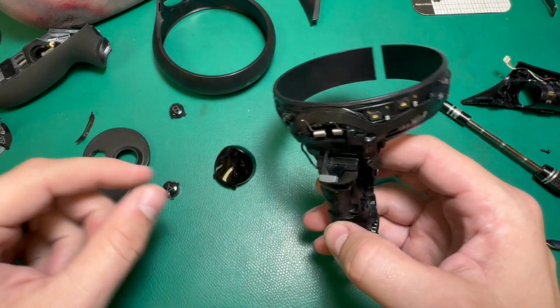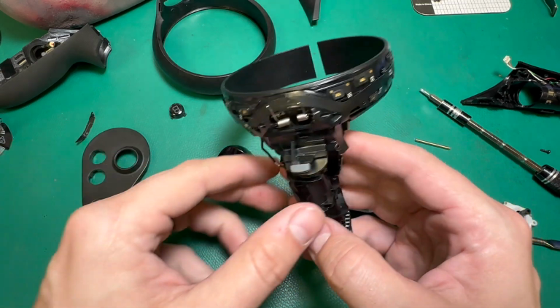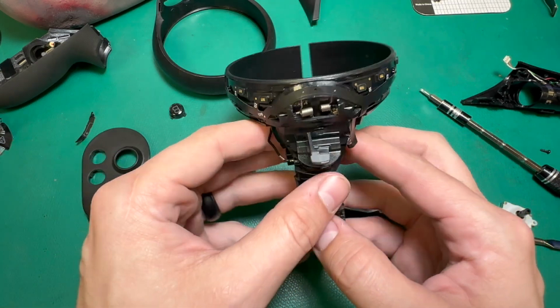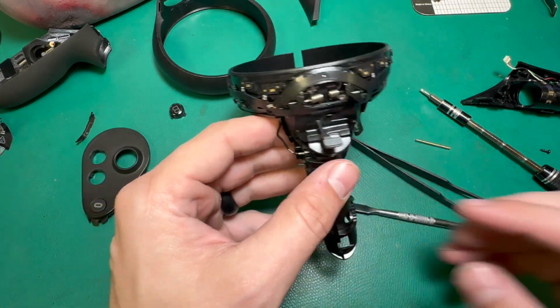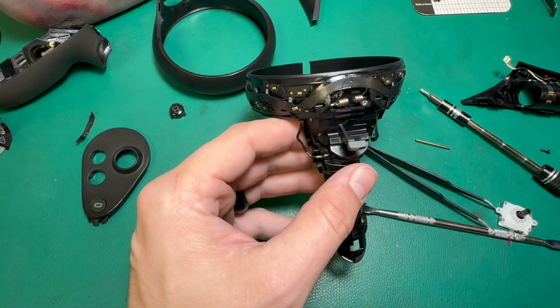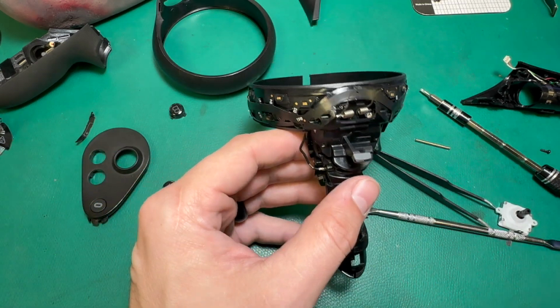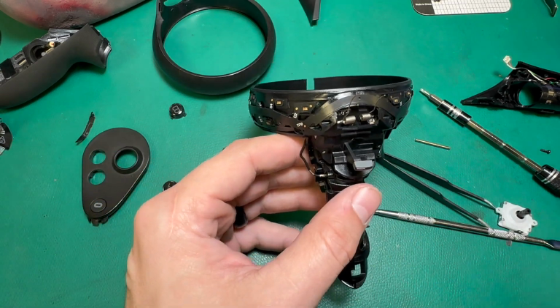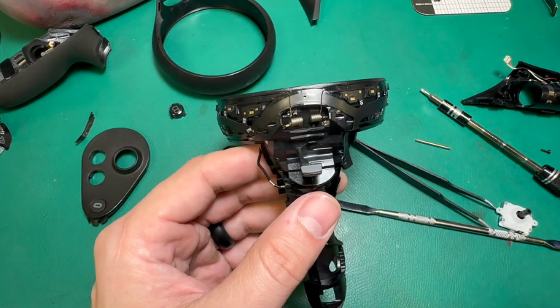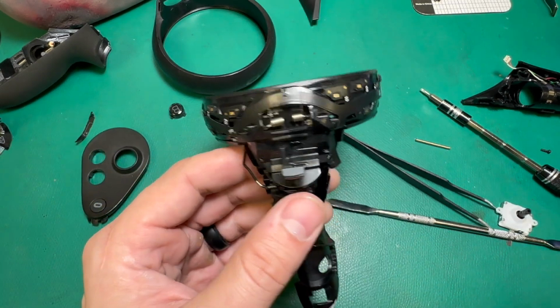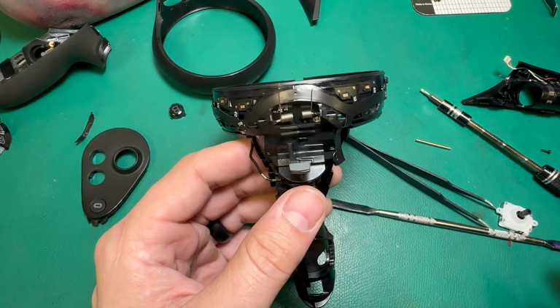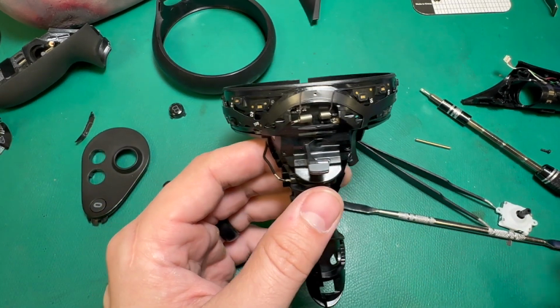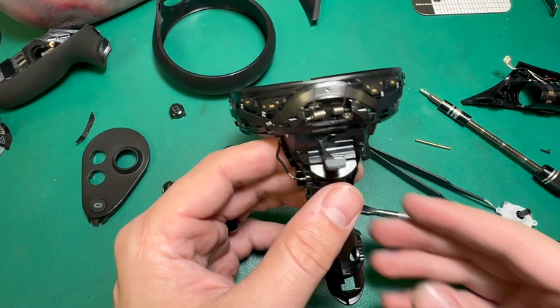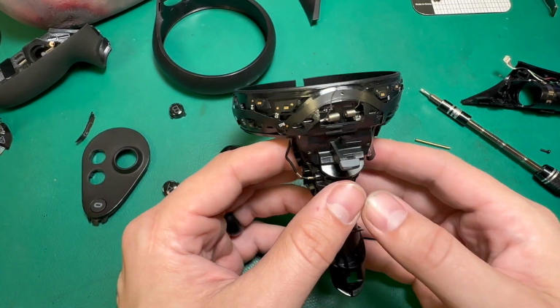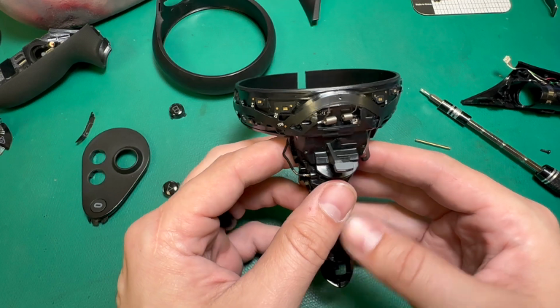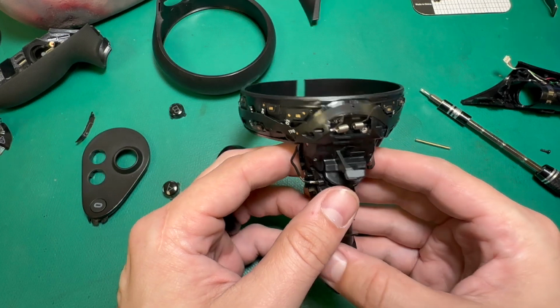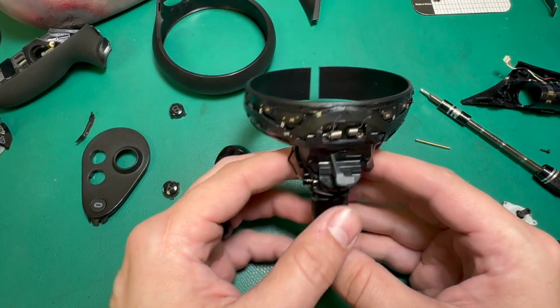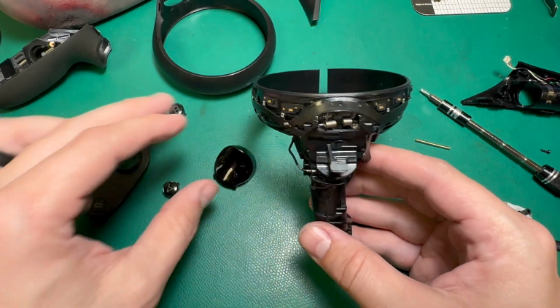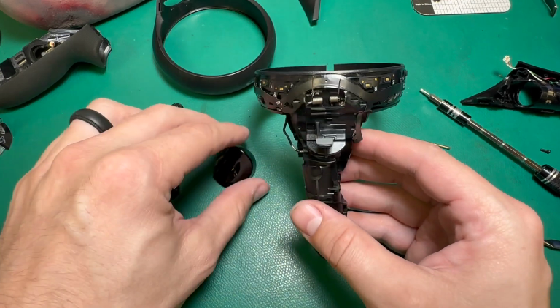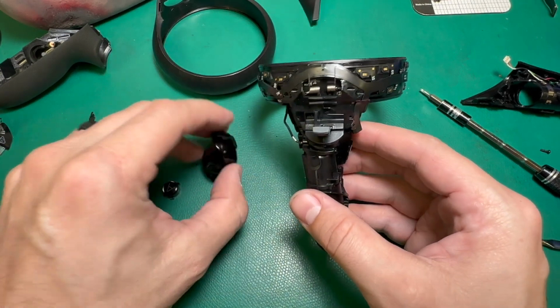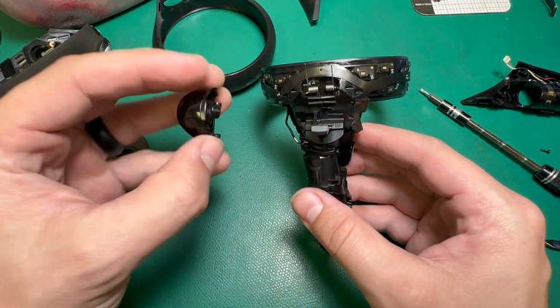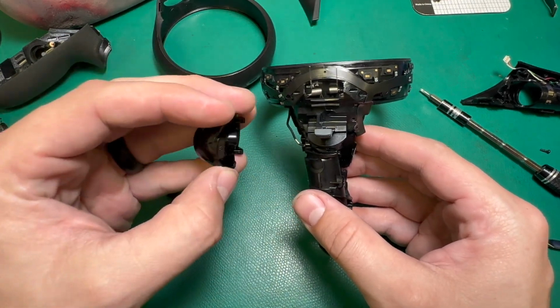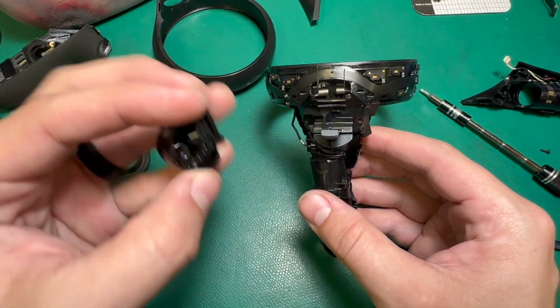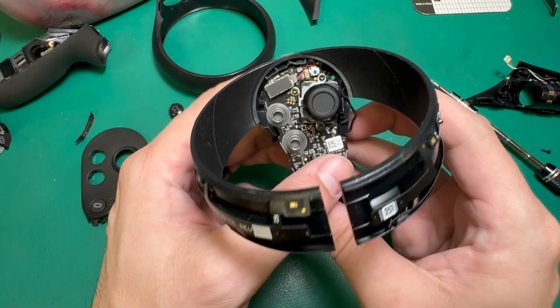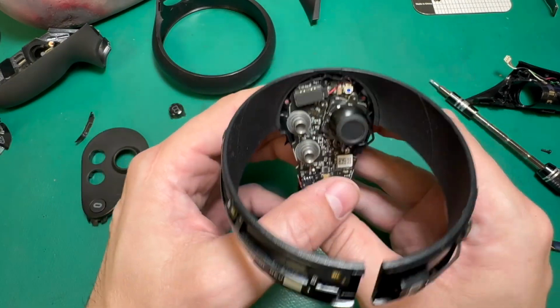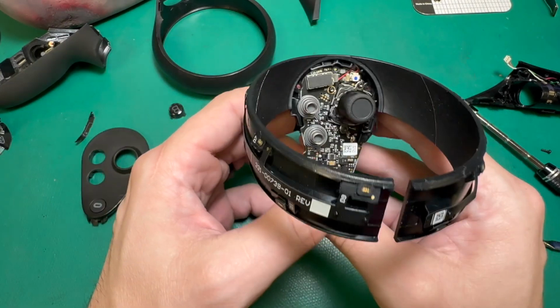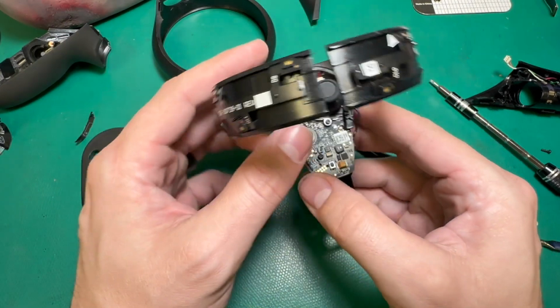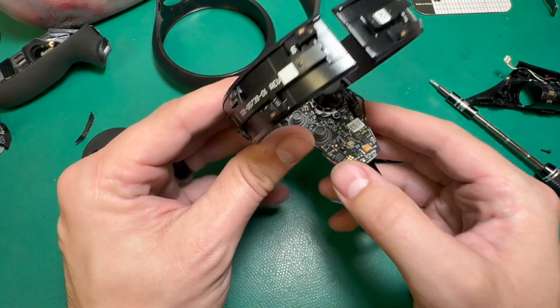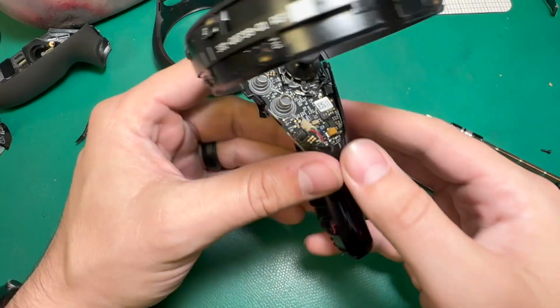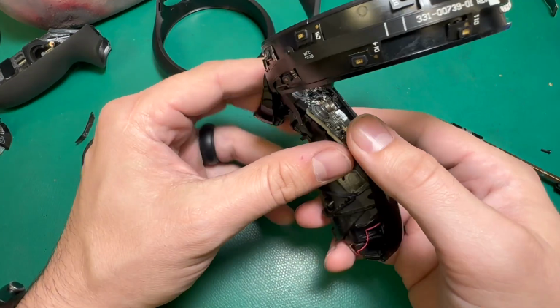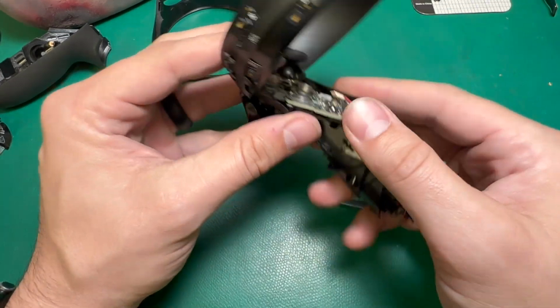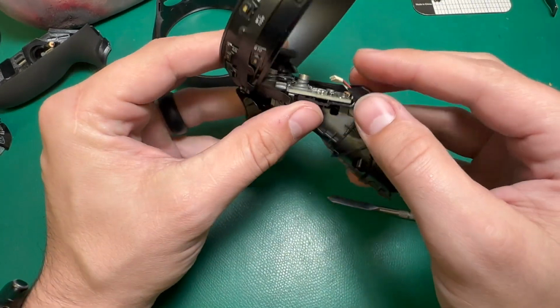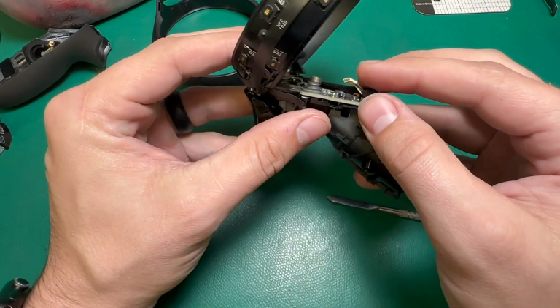The board is now secured and the spring is back in place. I can go ahead and put the trigger back in place as well — that seems like it's working. Put the battery compartment back in place and then we can put this cable back in.